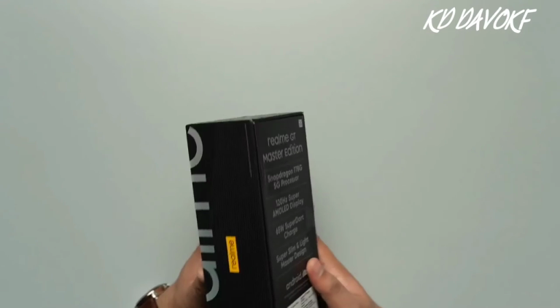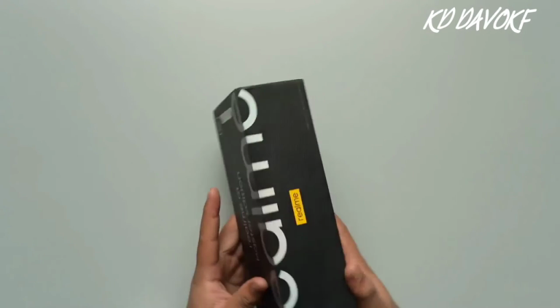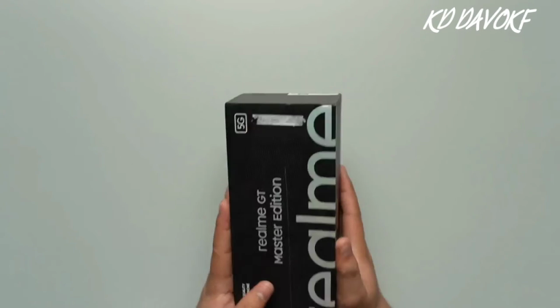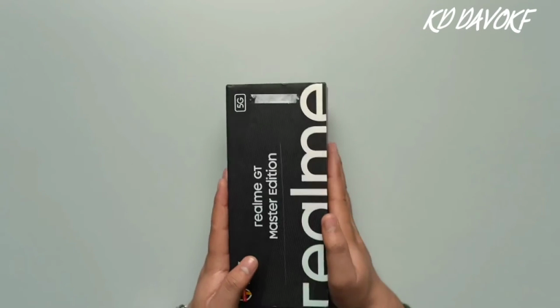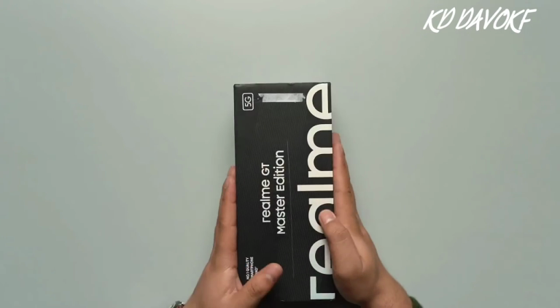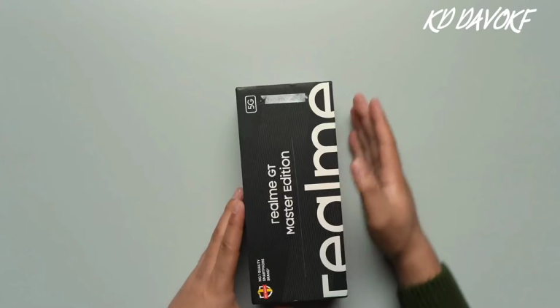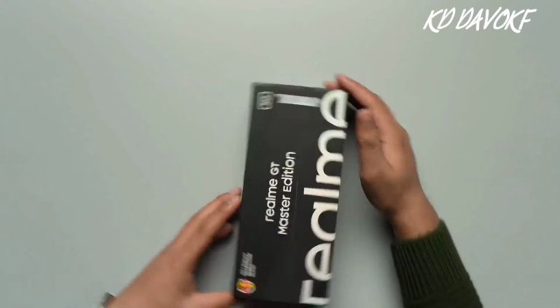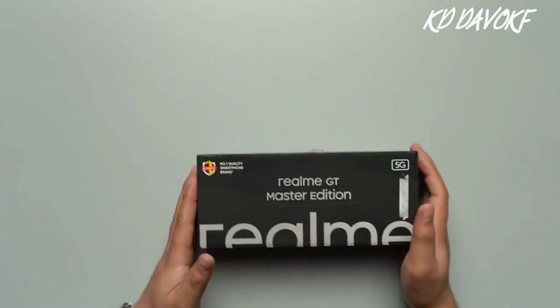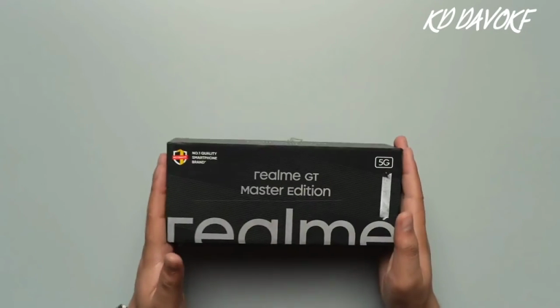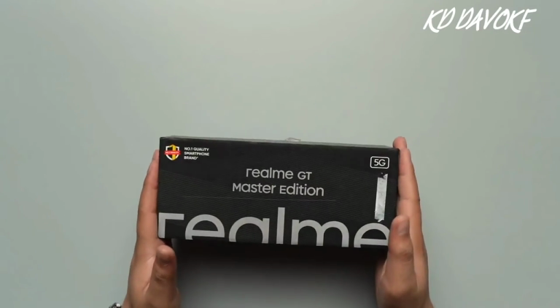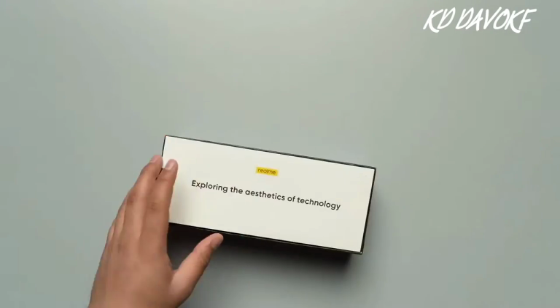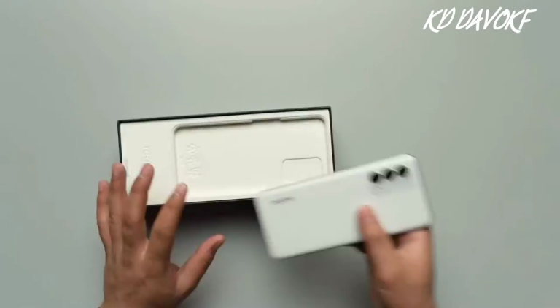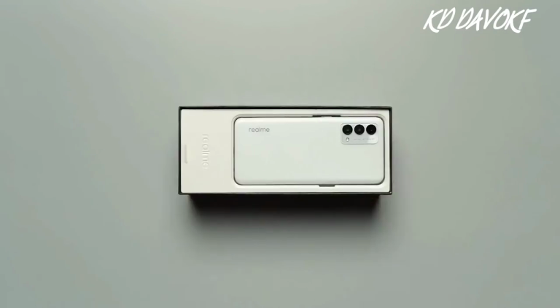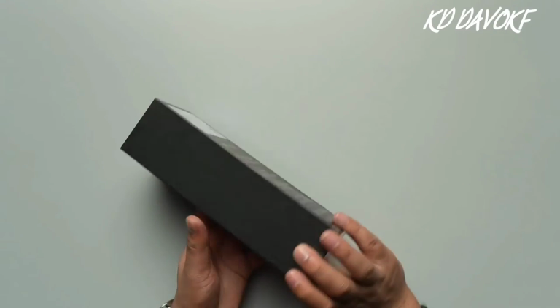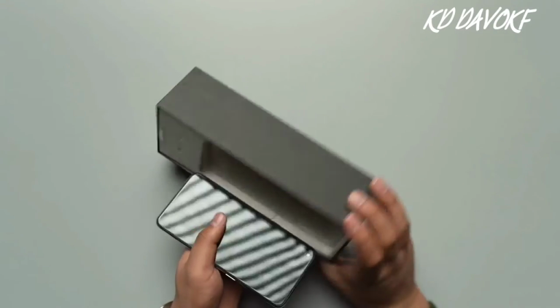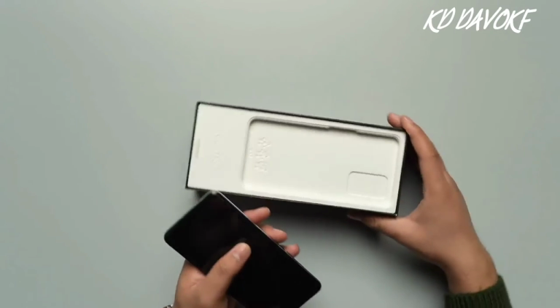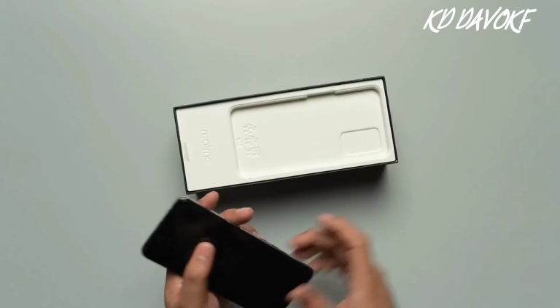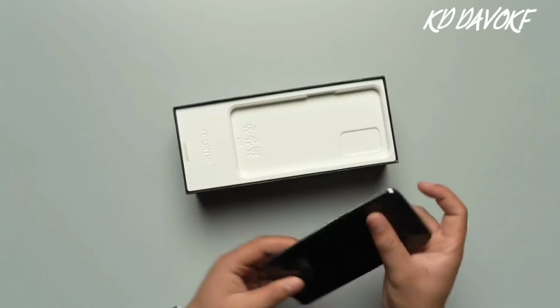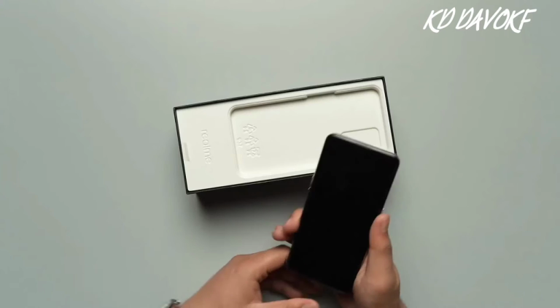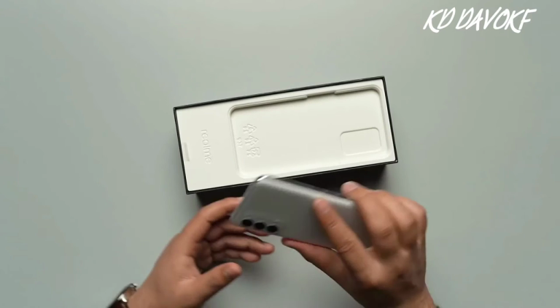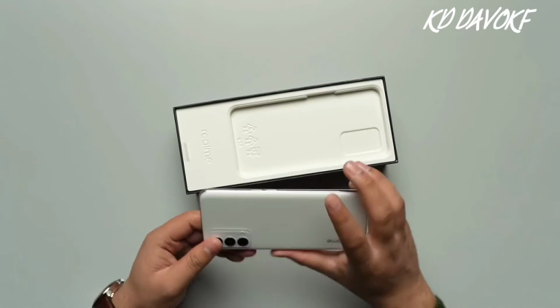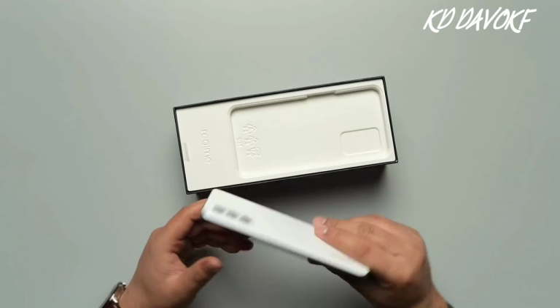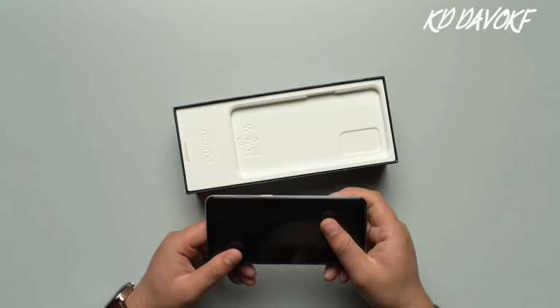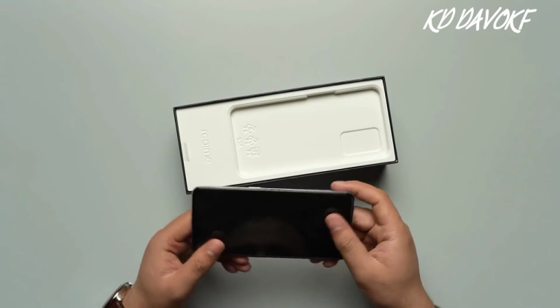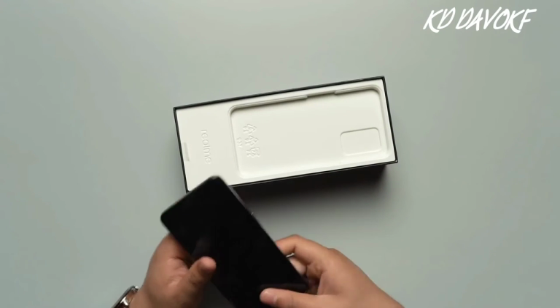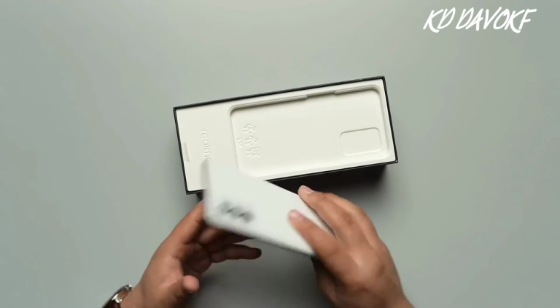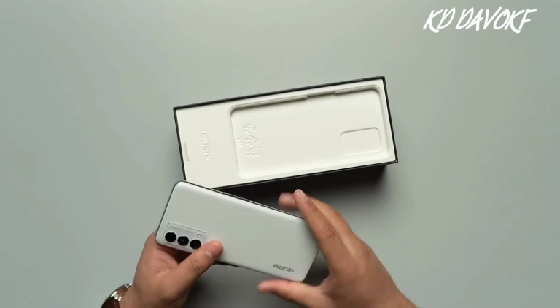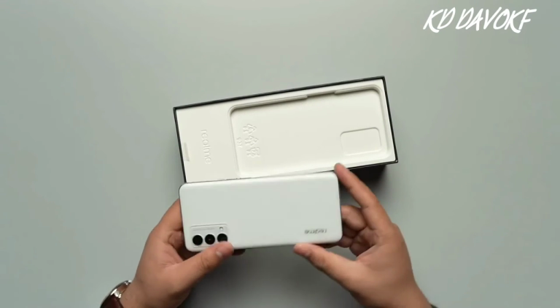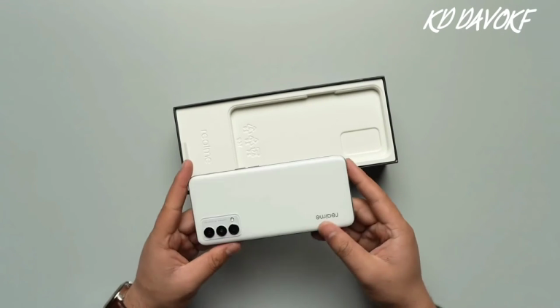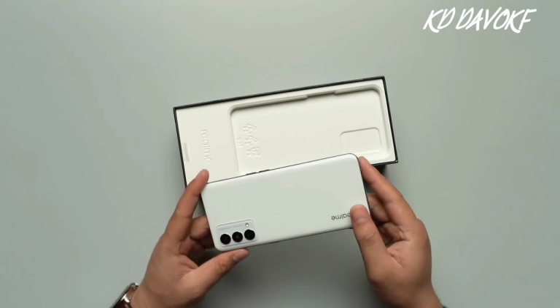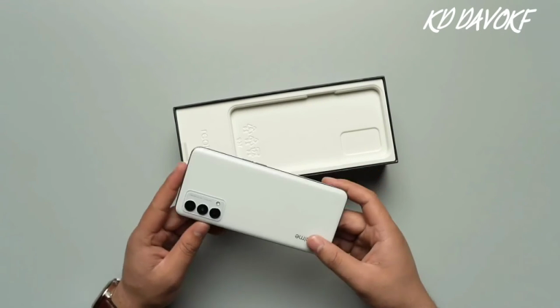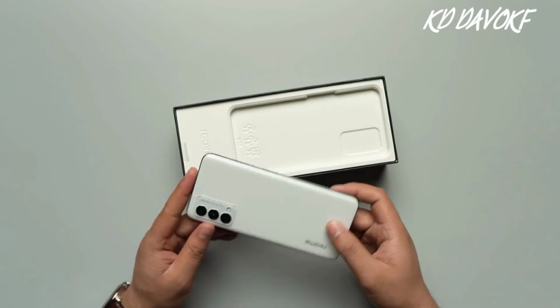So without further ado, let's start off with the unboxing. So there you have the main unit right over here. And as you can see, it's of a very nice, very sleek white color when you look at it.